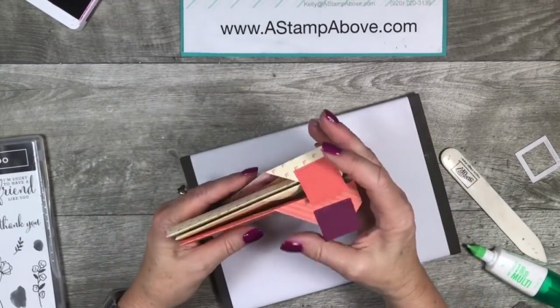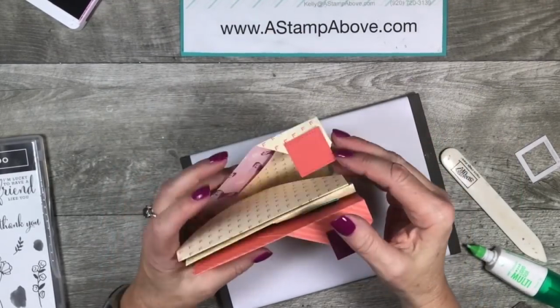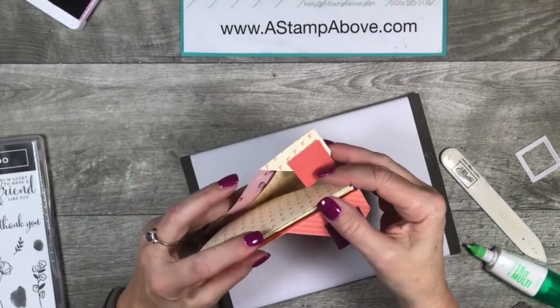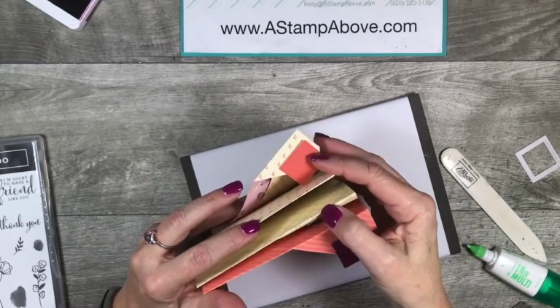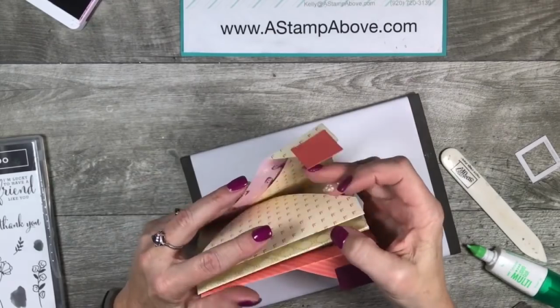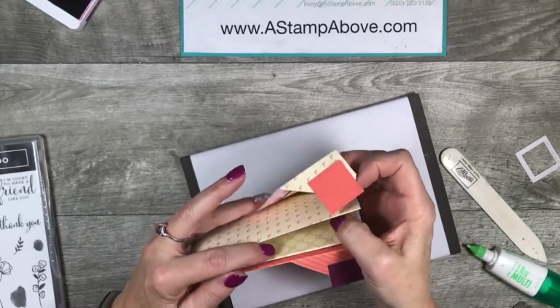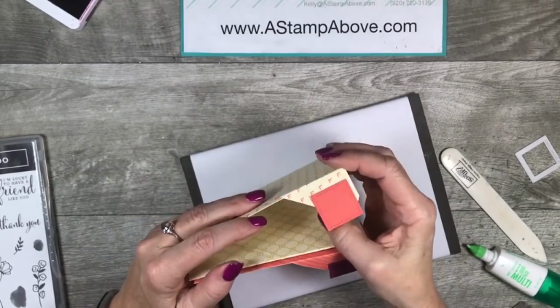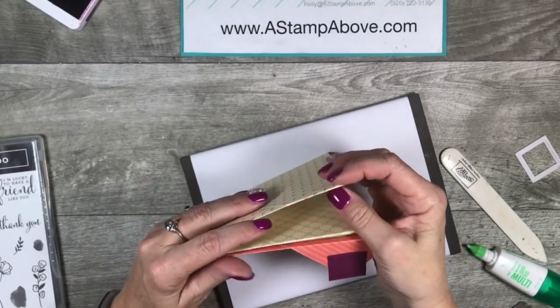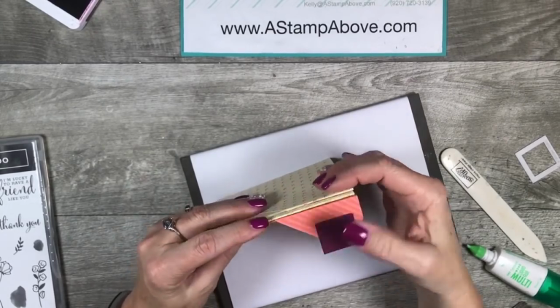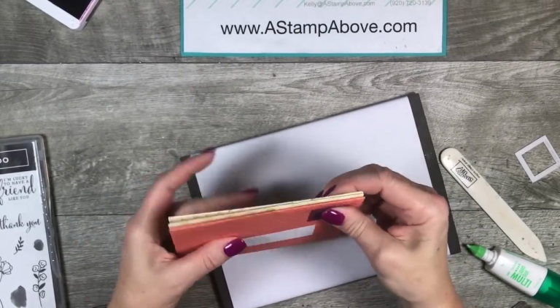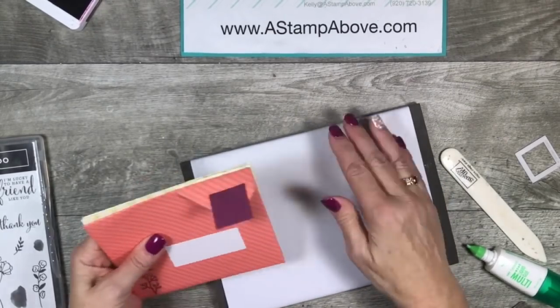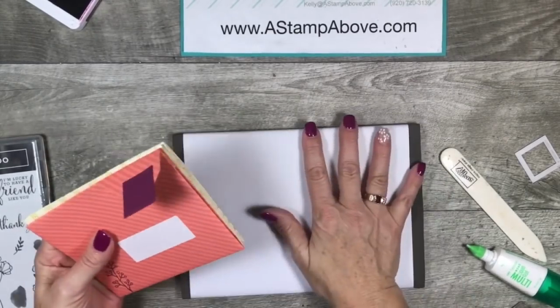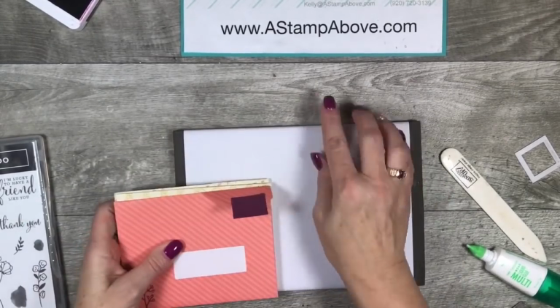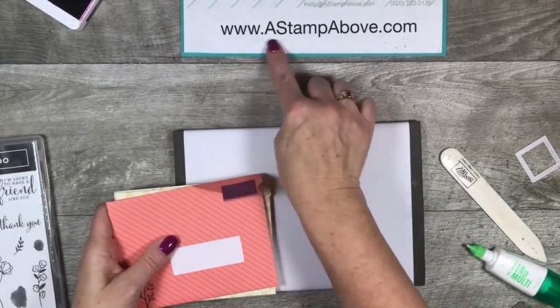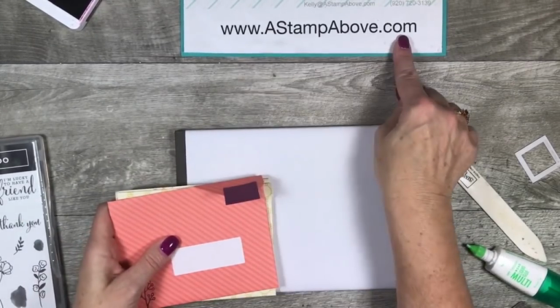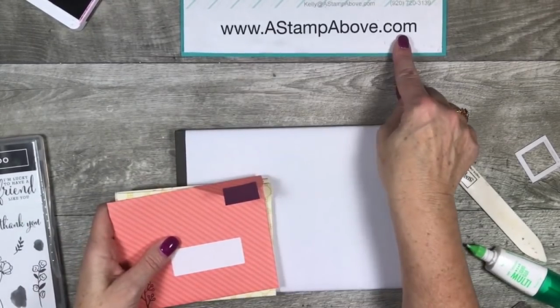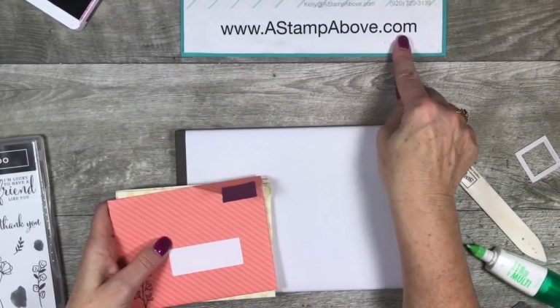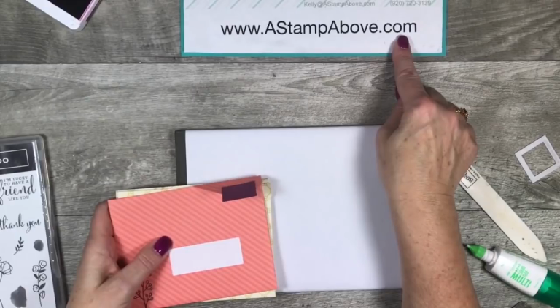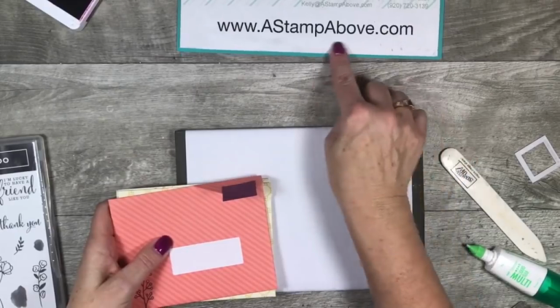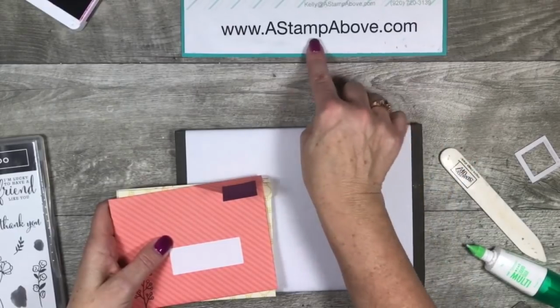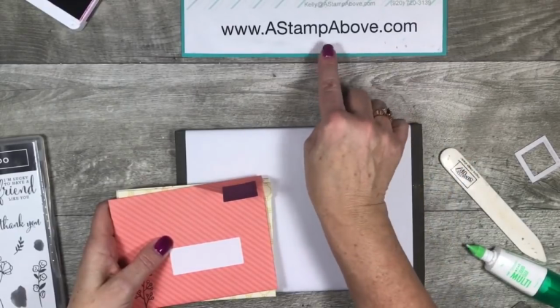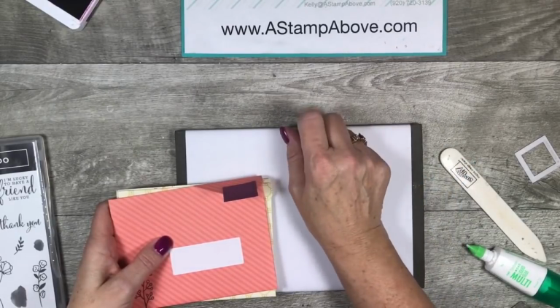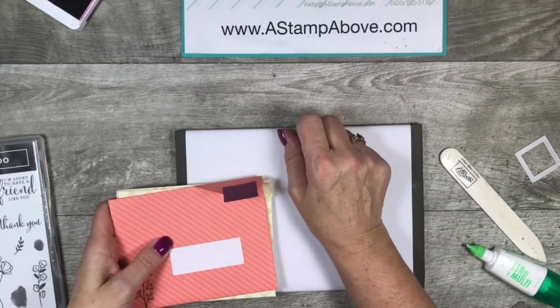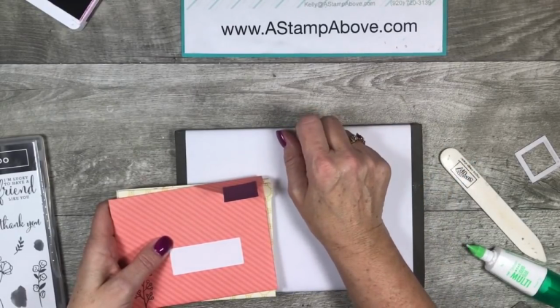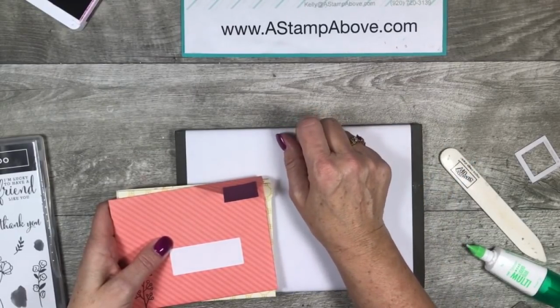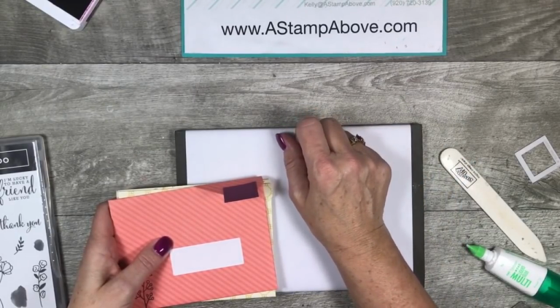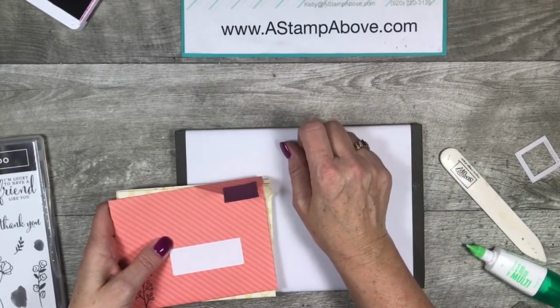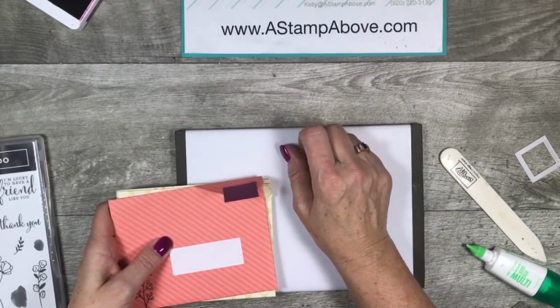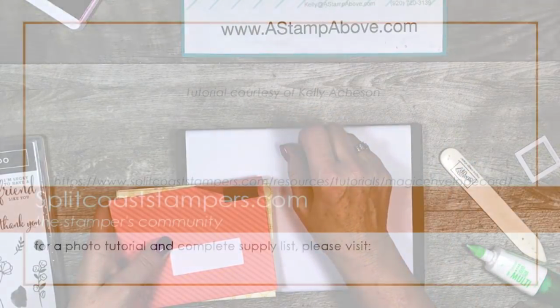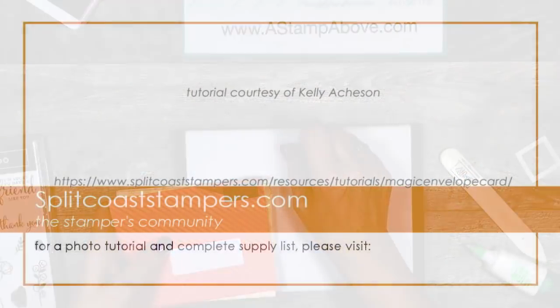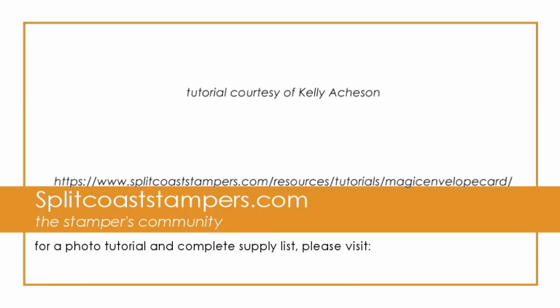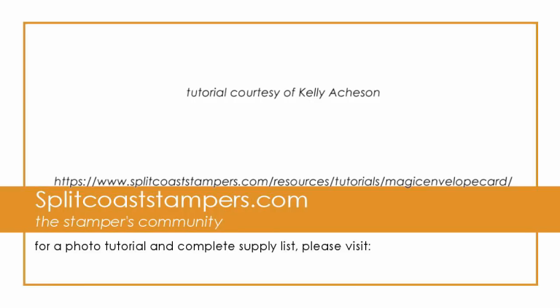Thank you so much for joining me for this tutorial today. I have a lot of other great ideas on my blog at www.astampabove.com. Have yourselves a wonderful day. Bye-bye.